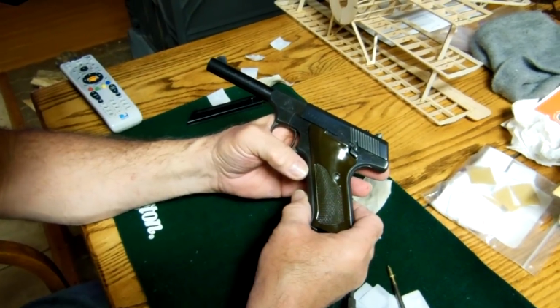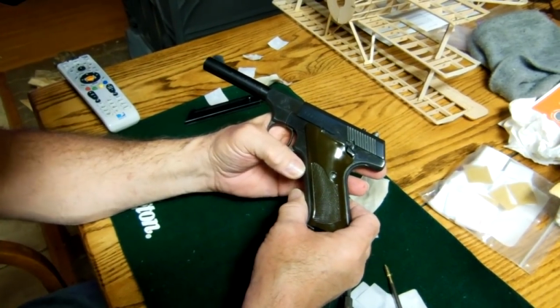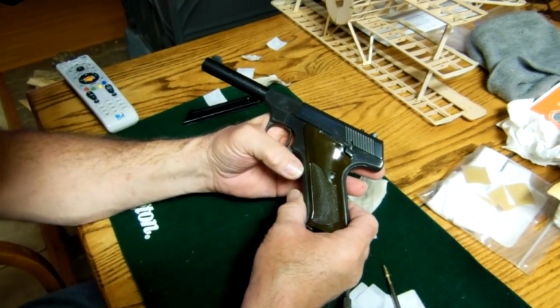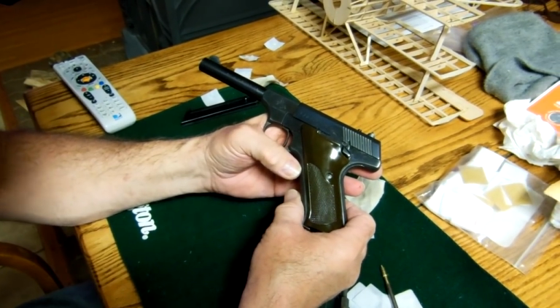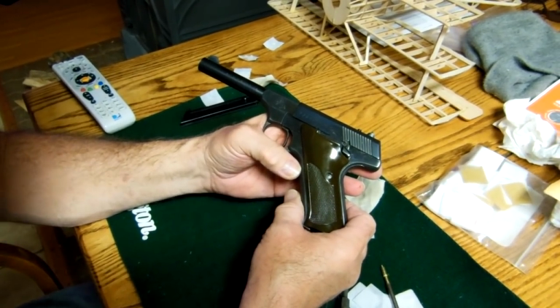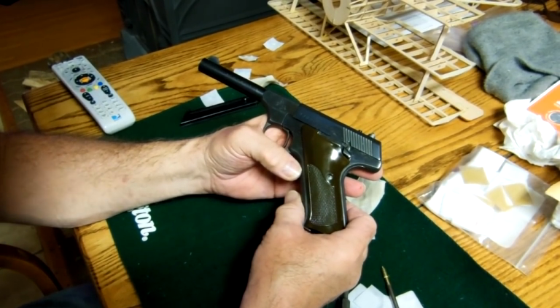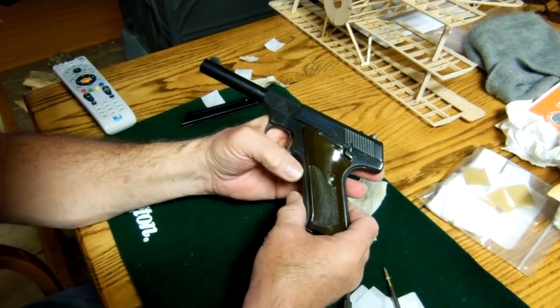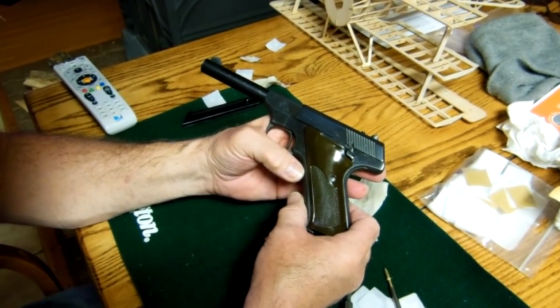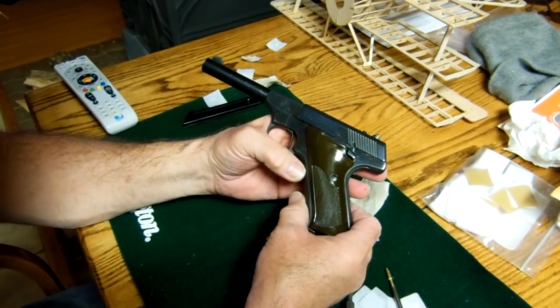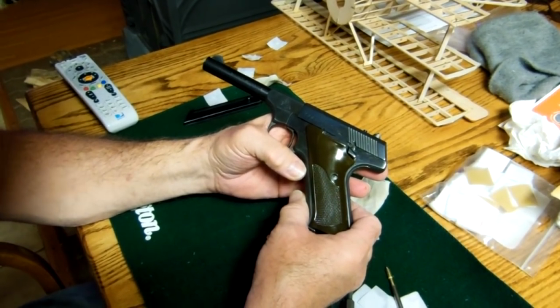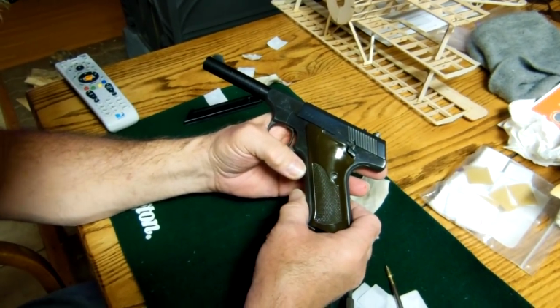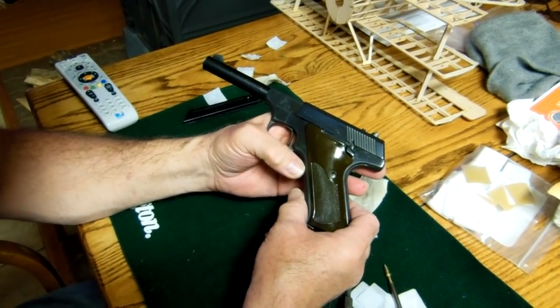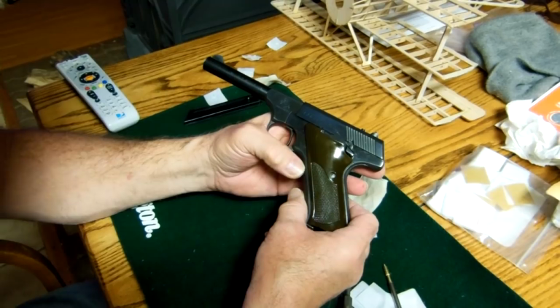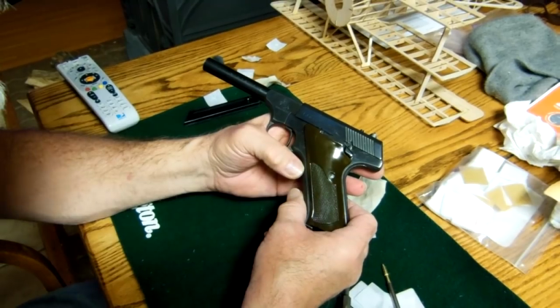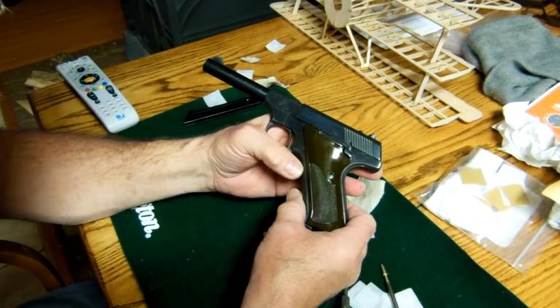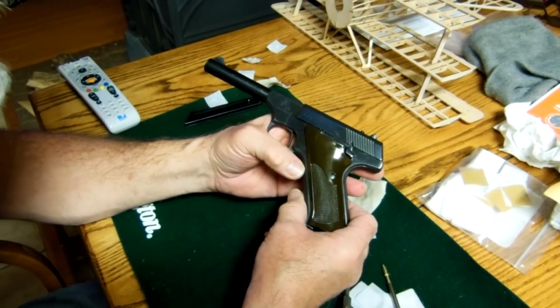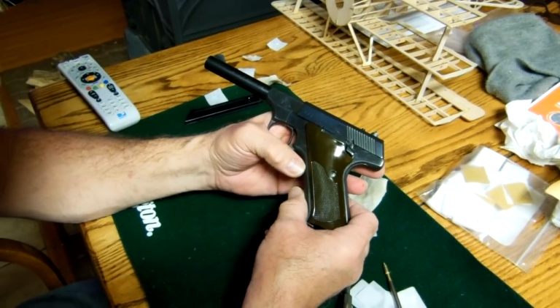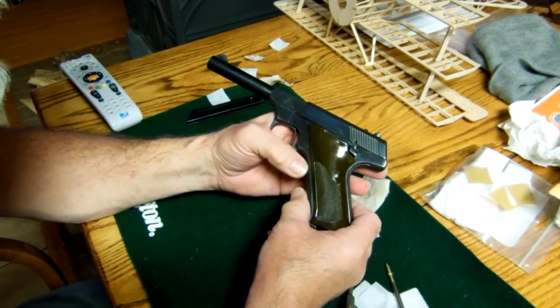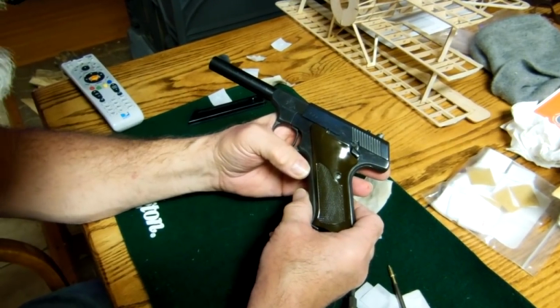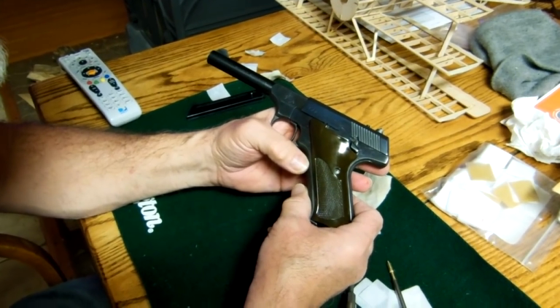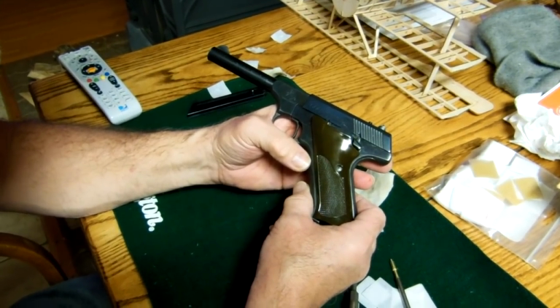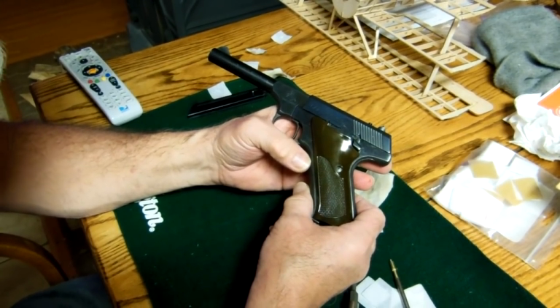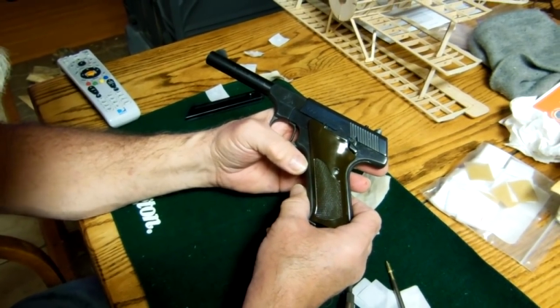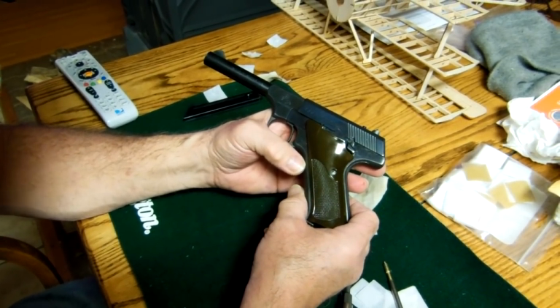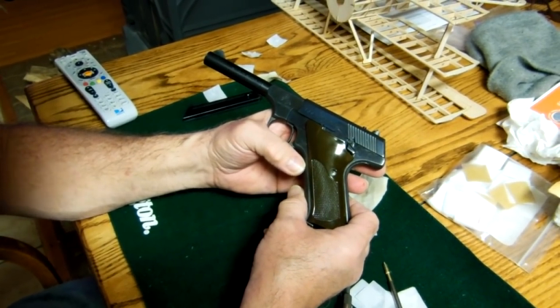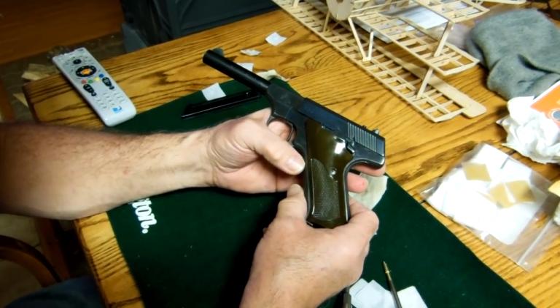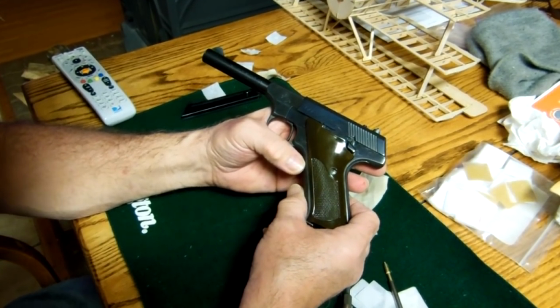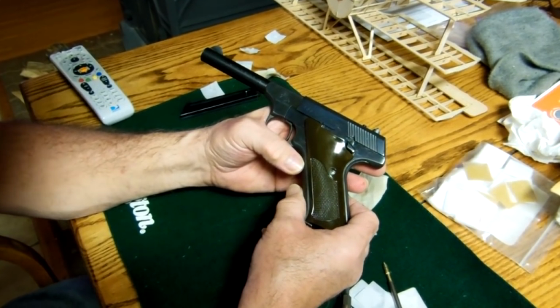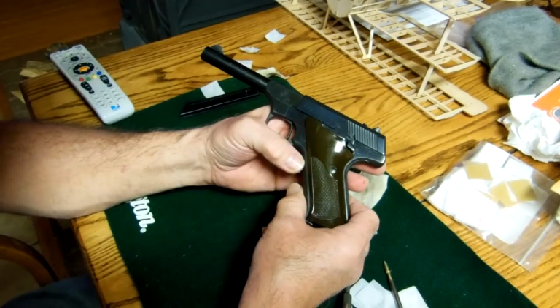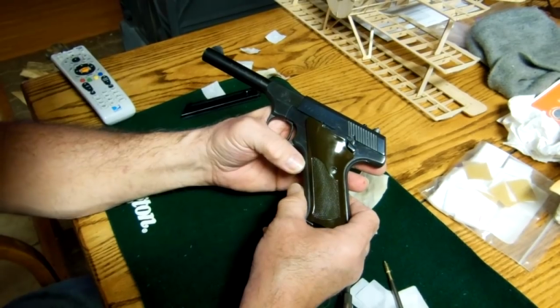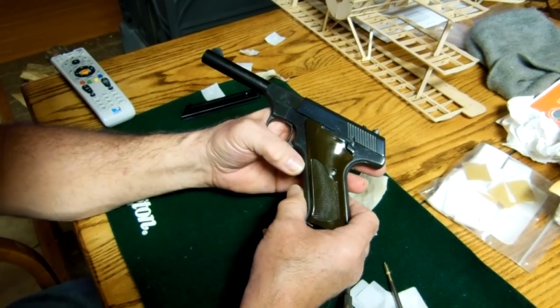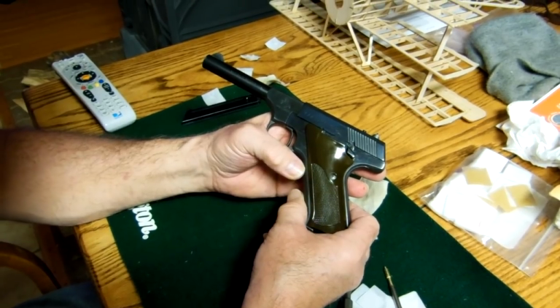This is a Colt Challenger made in 1952. Not a gunsmith, just a gun enthusiast sitting in northern Minnesota next to my wood stove looking to clean my guns.